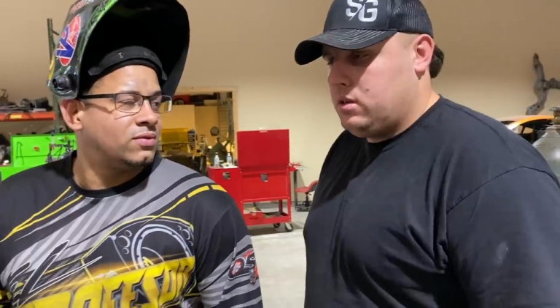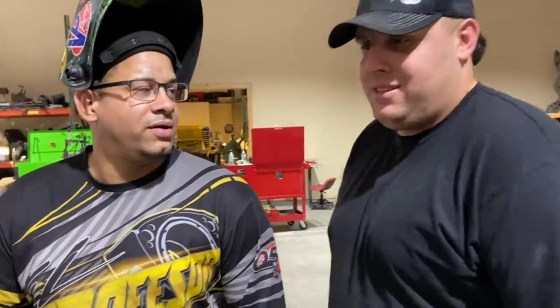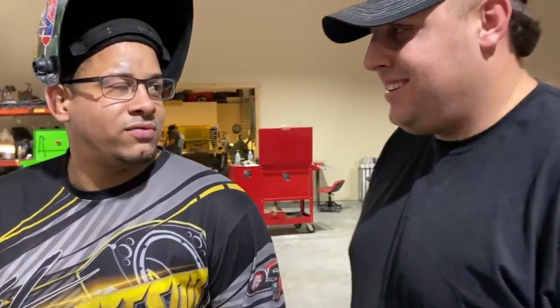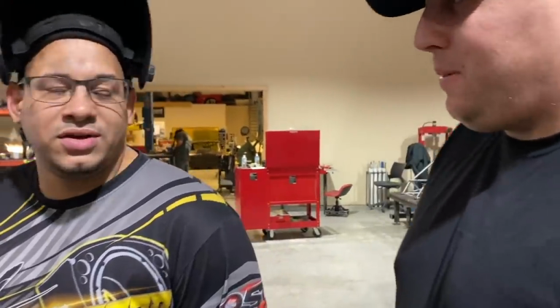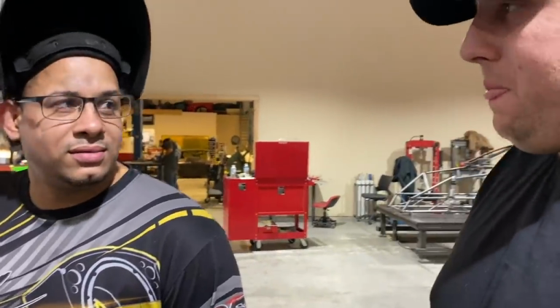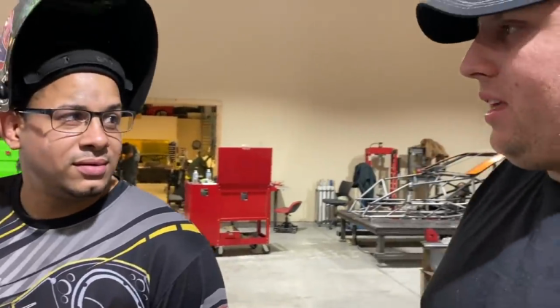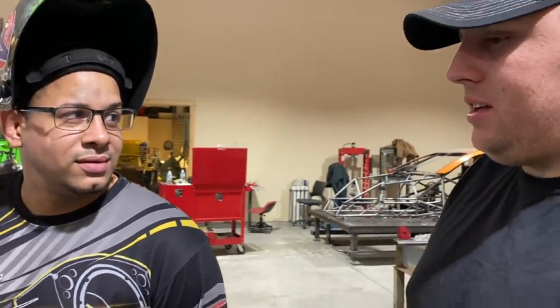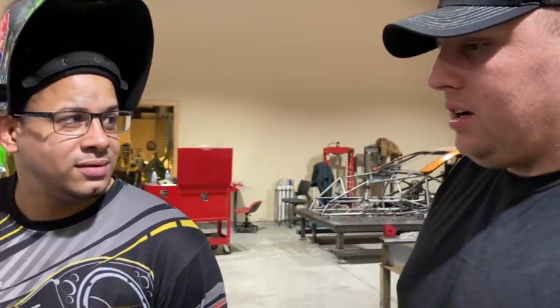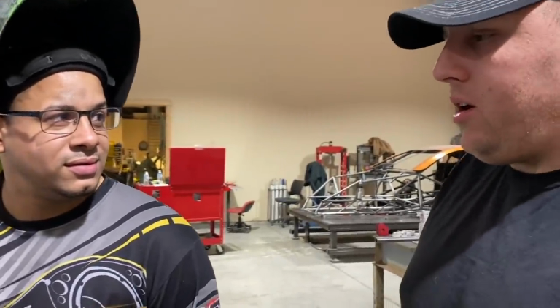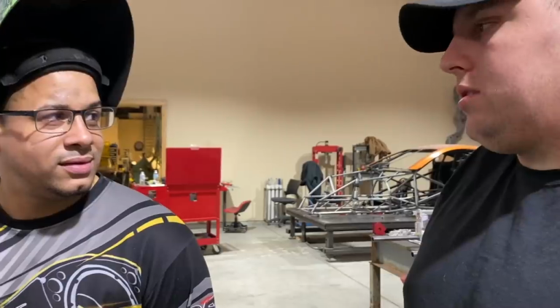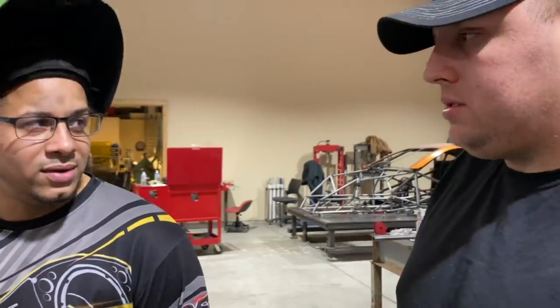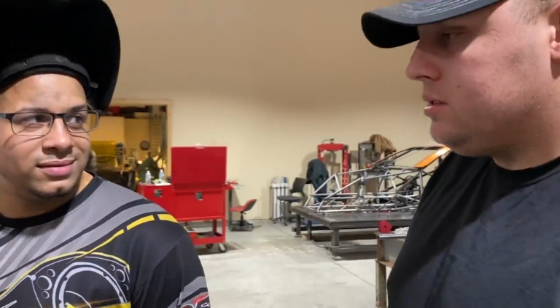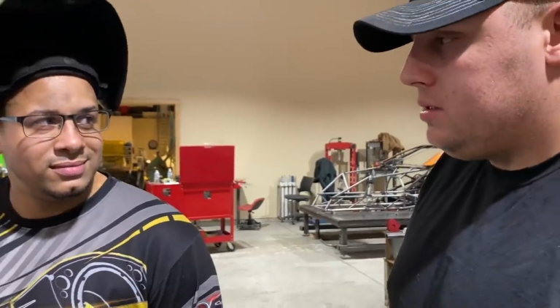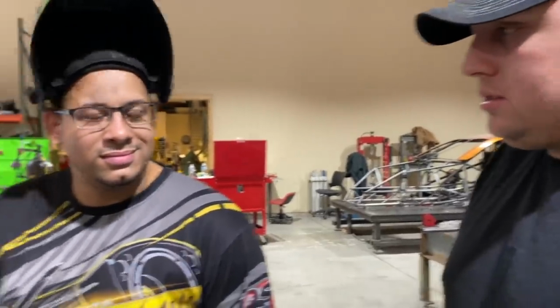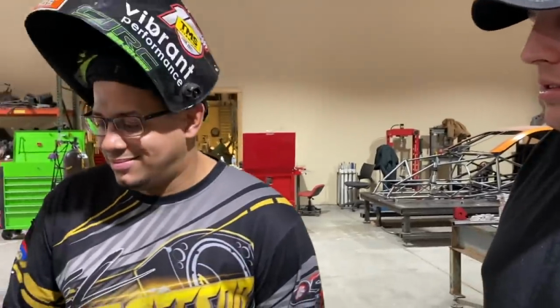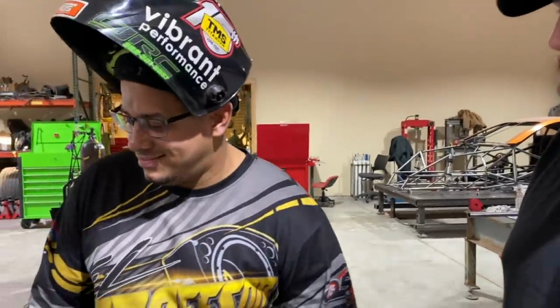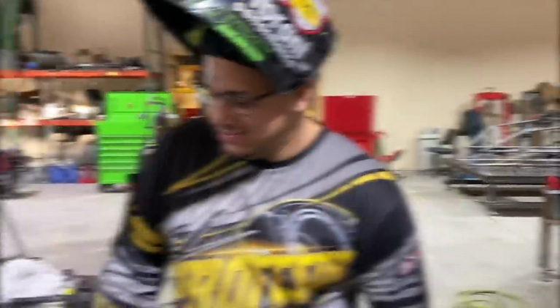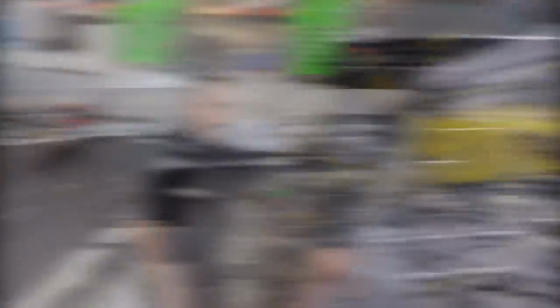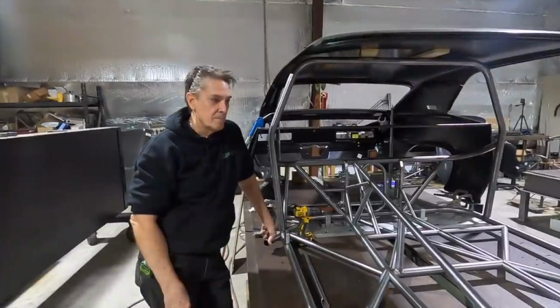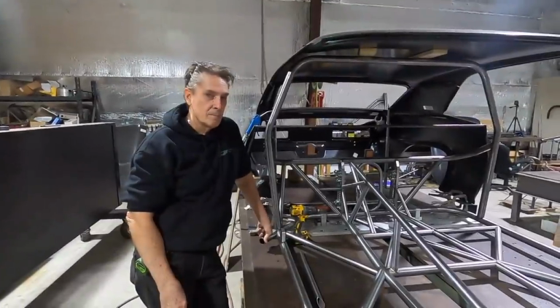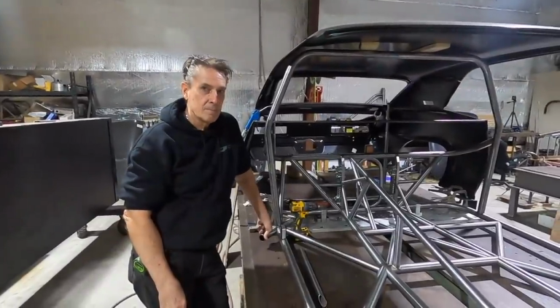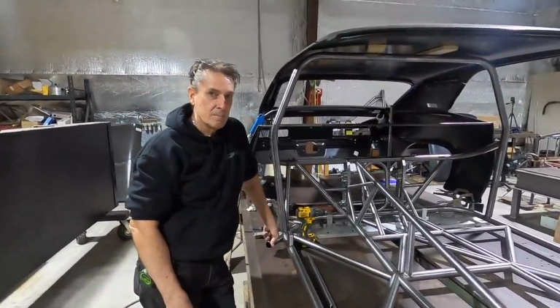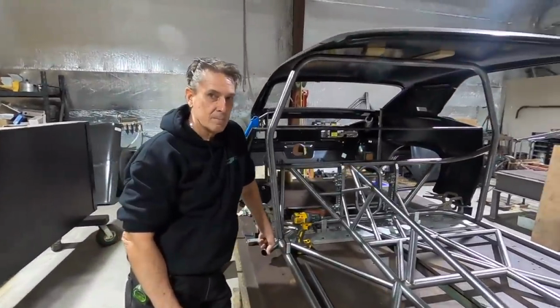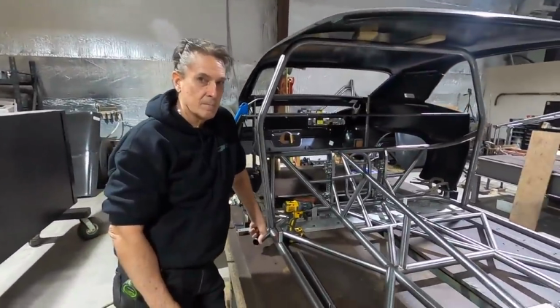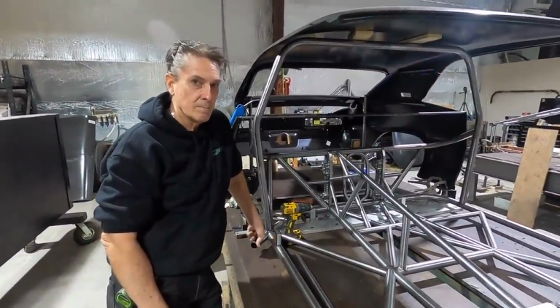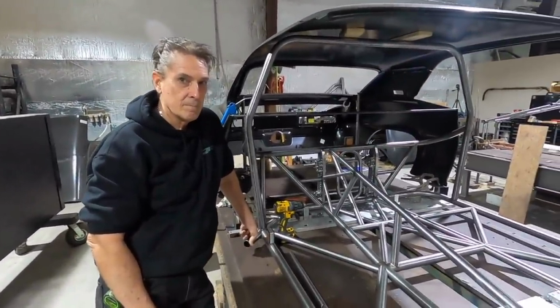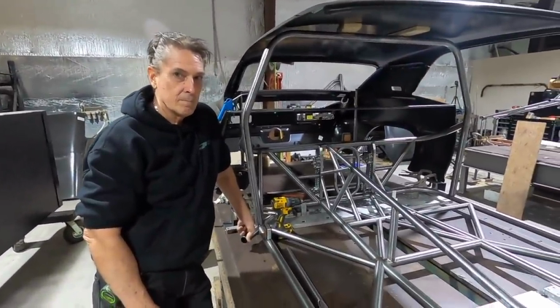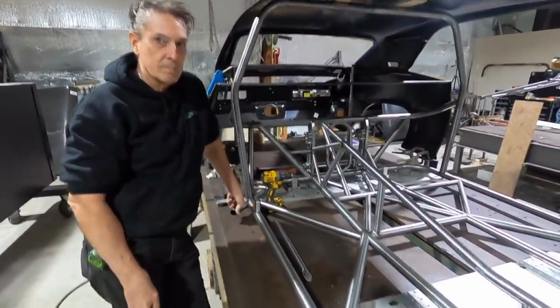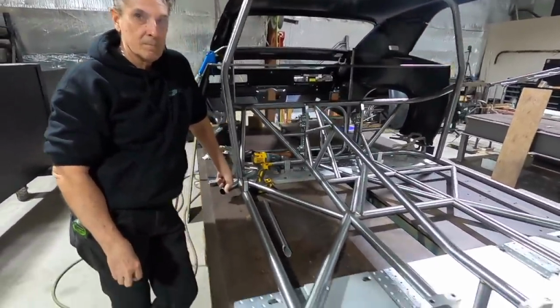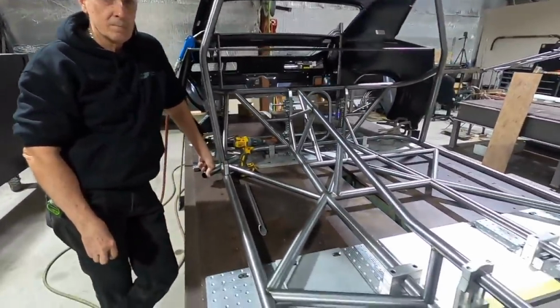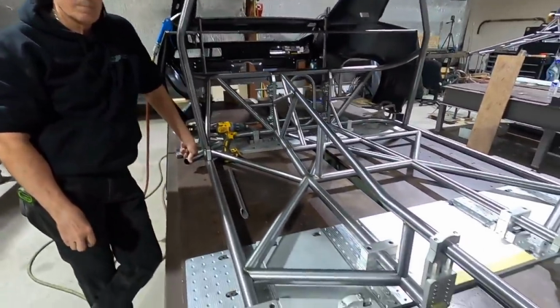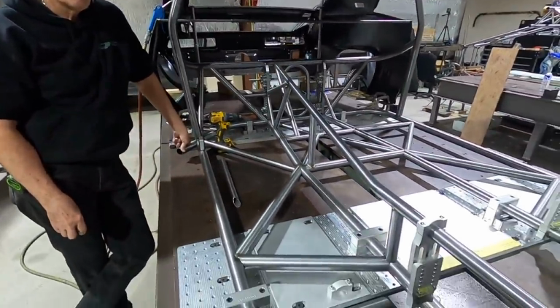What car are you making up for next year? I can't say on the video — on the camera. Top secret. All right everyone, we're over here with Danny, and this is Clay Cole's 69 Camaro.